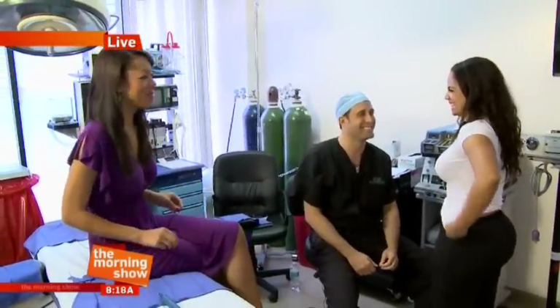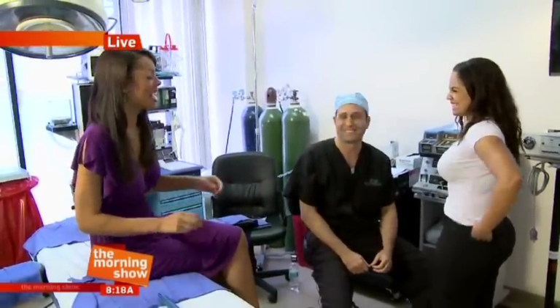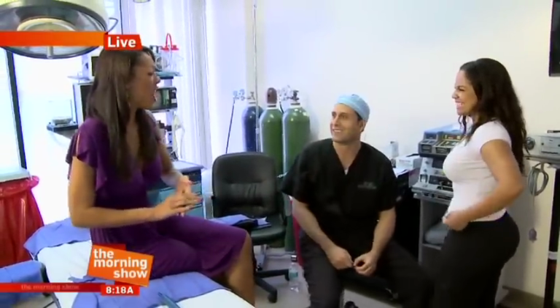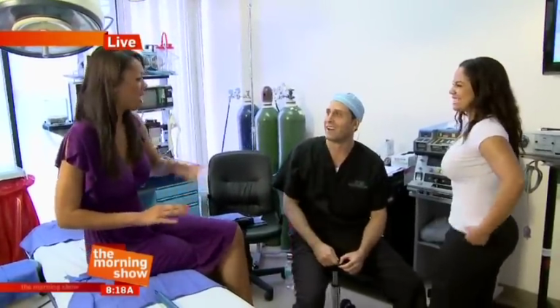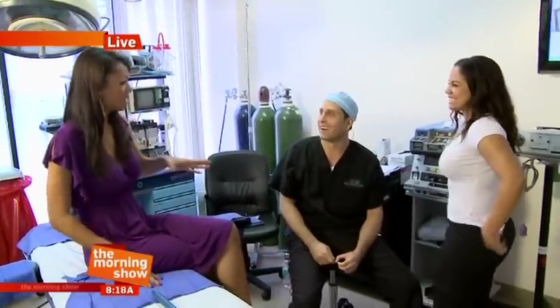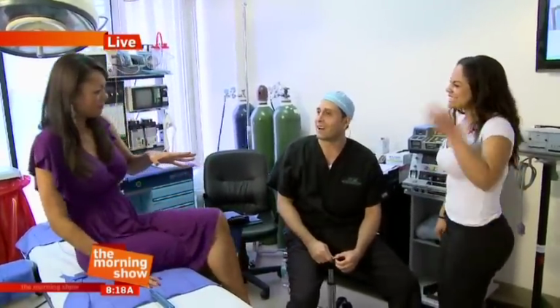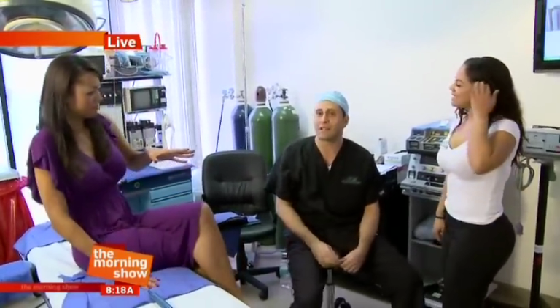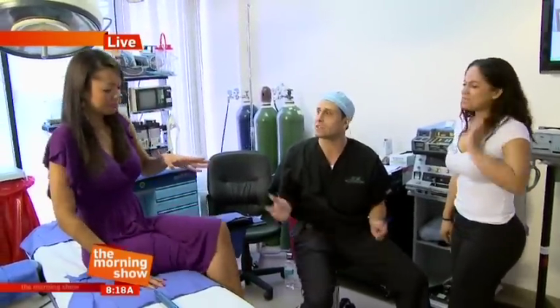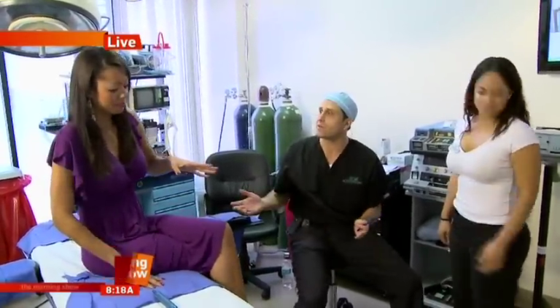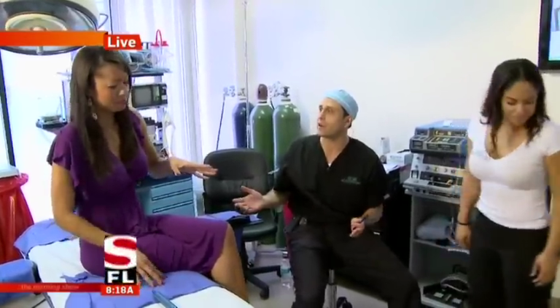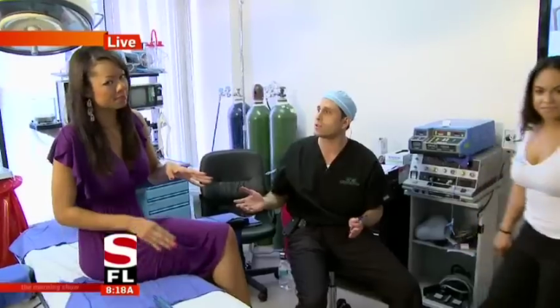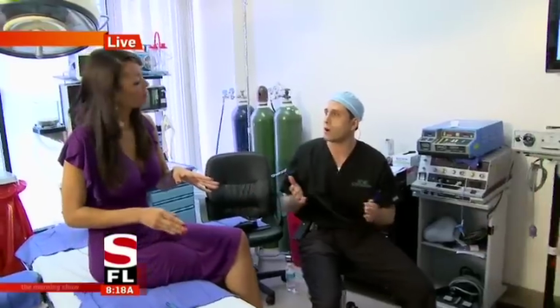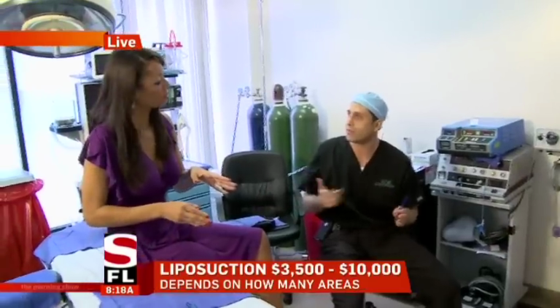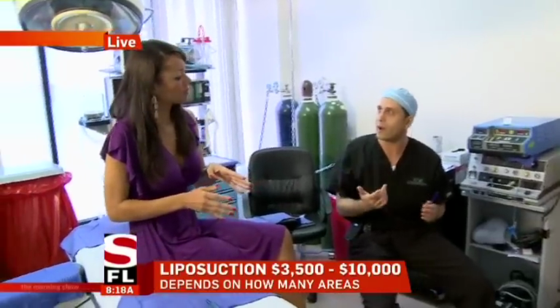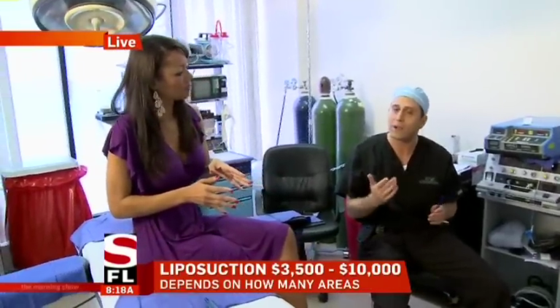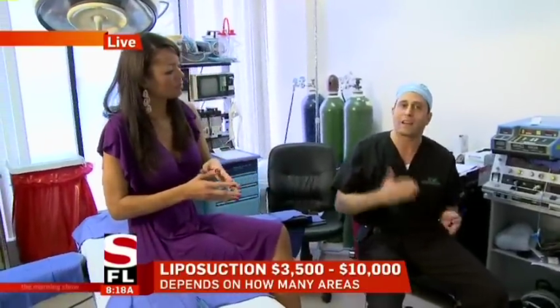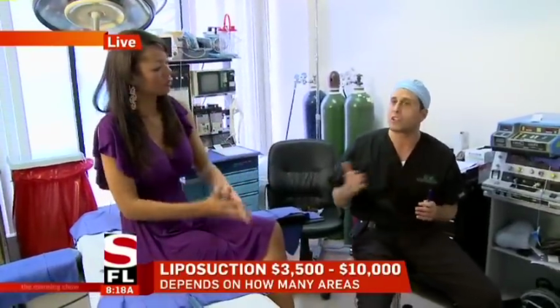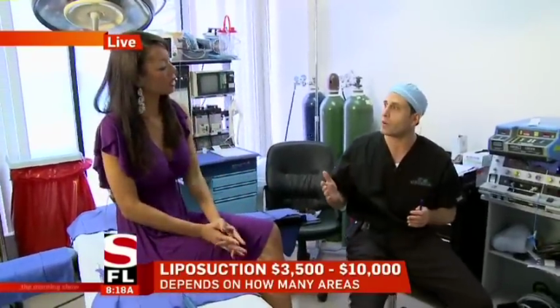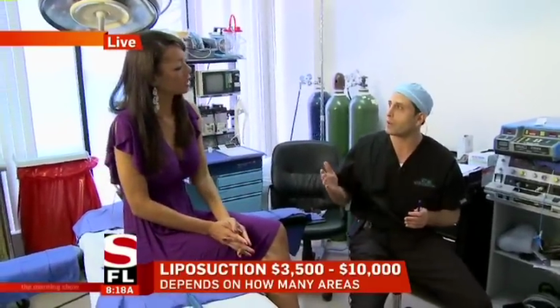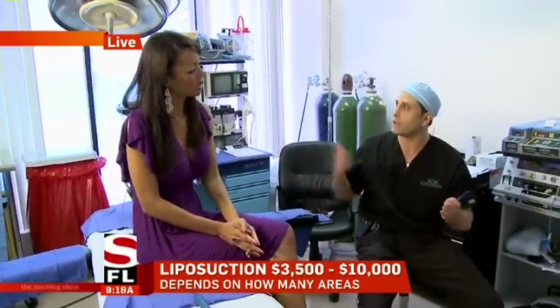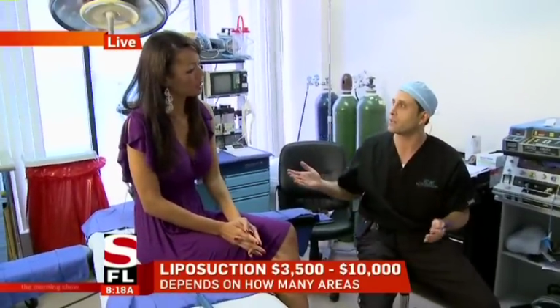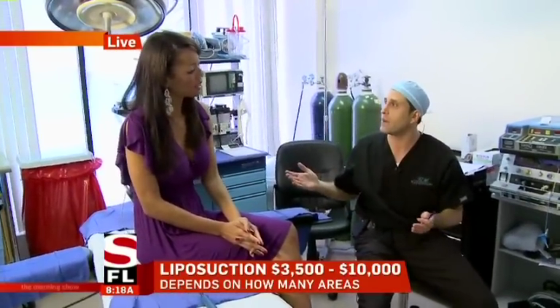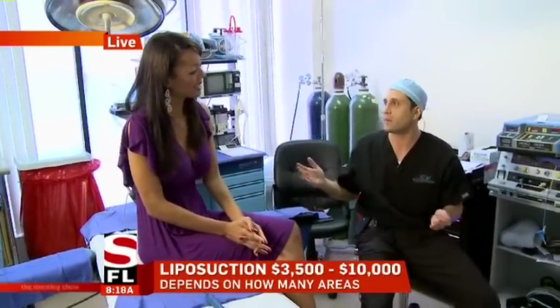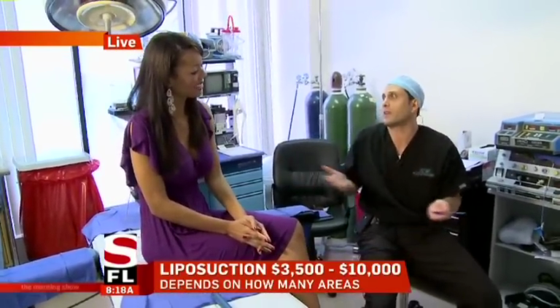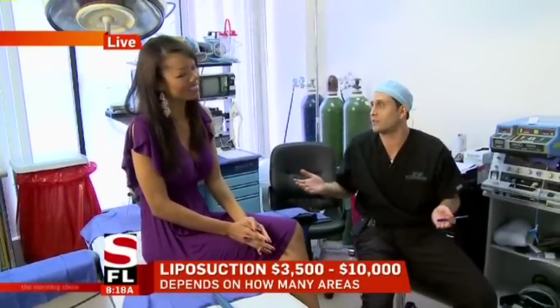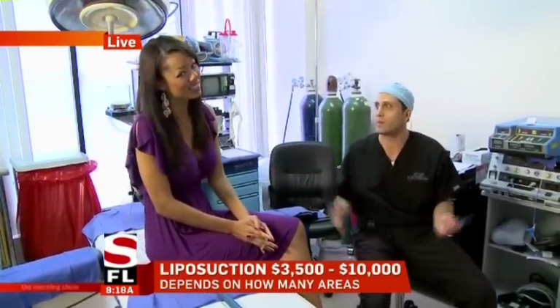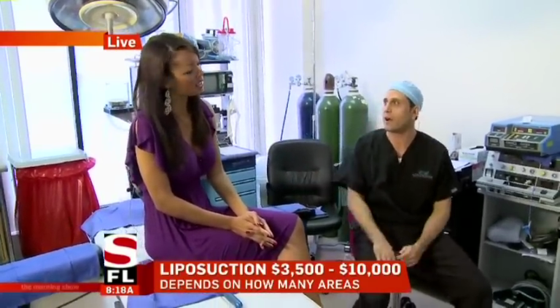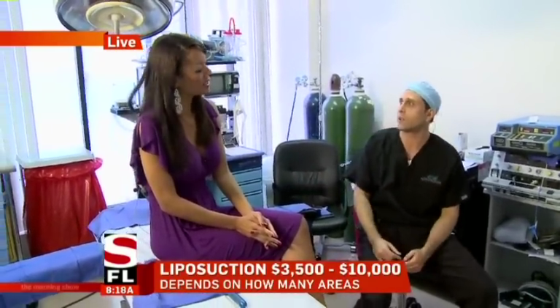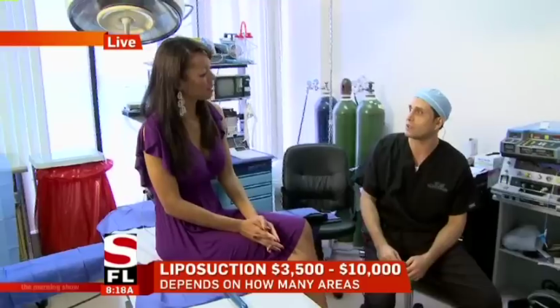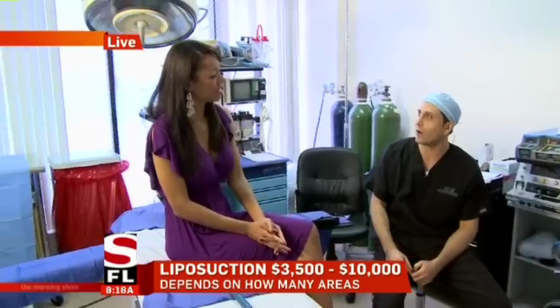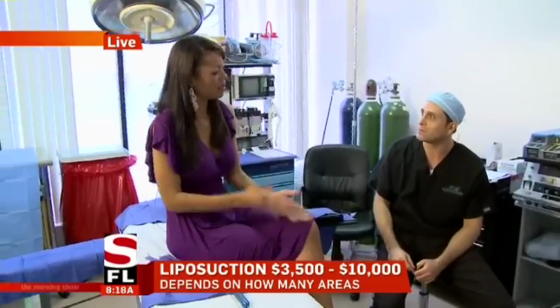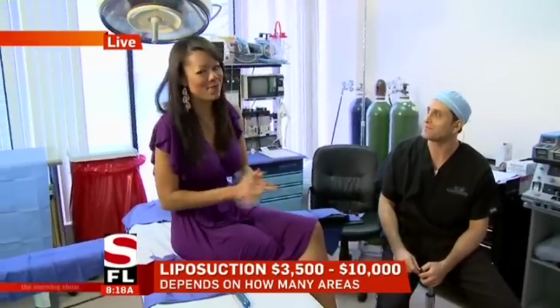Bikini body ready. Cost? It depends — $3,500 to start for one area, and then each additional area increases in price. It can be up to $10,000 depending on how much liposuction you want.